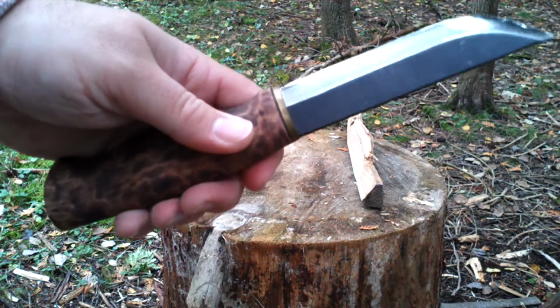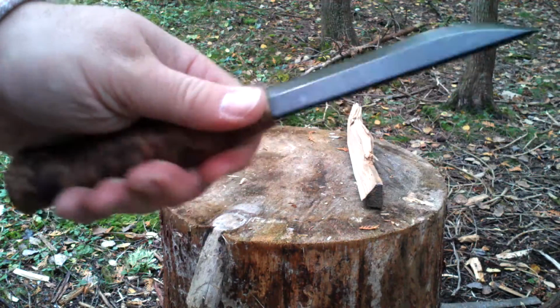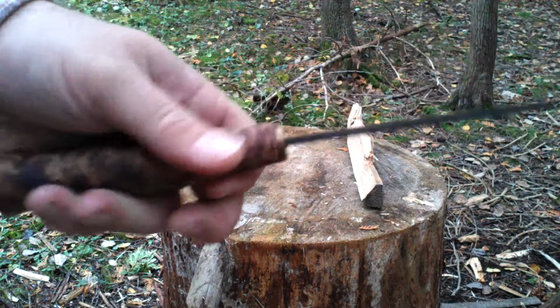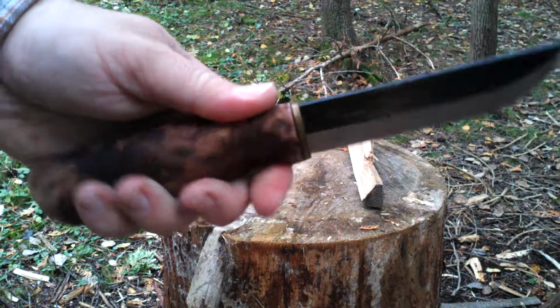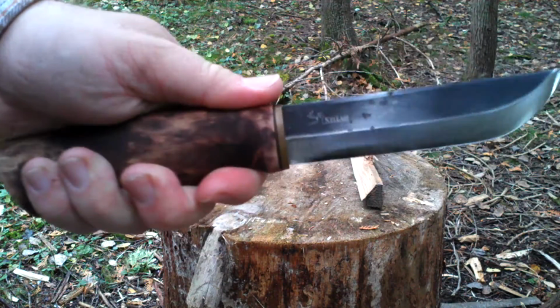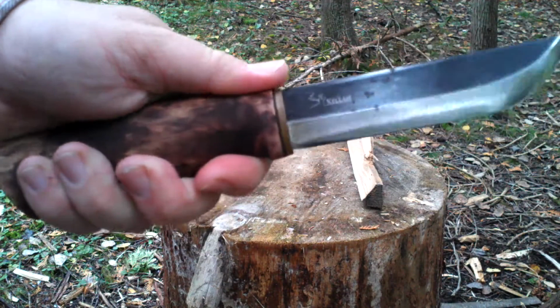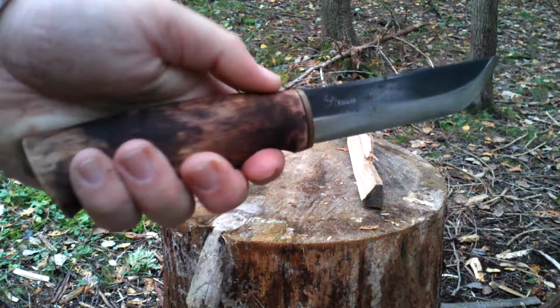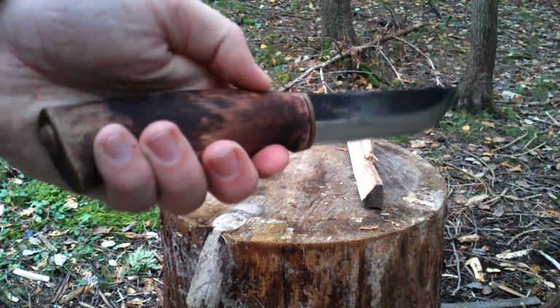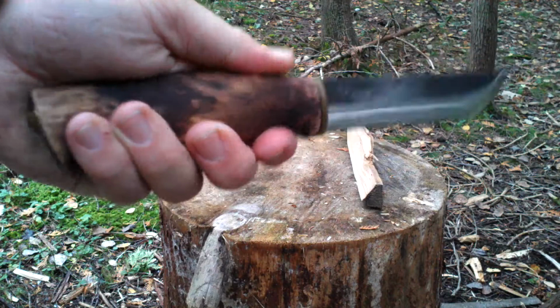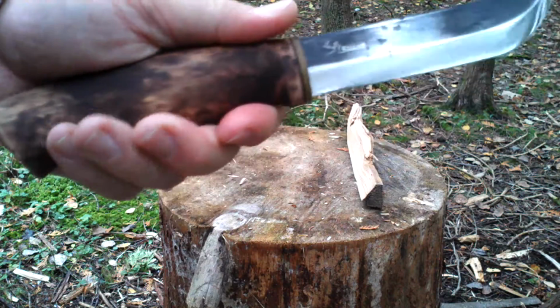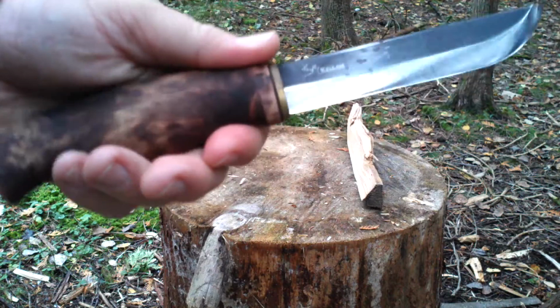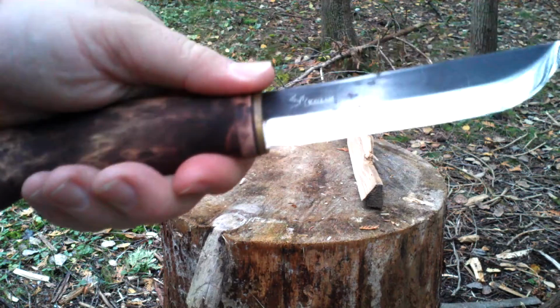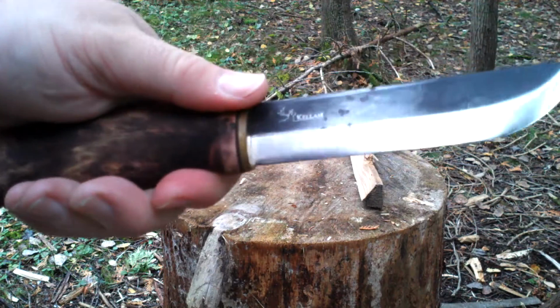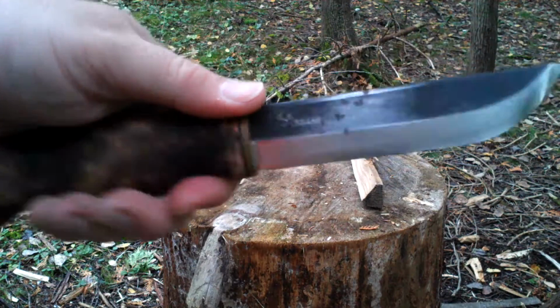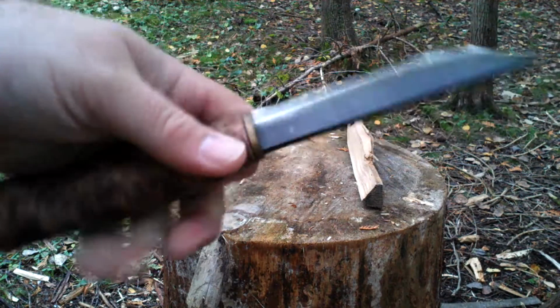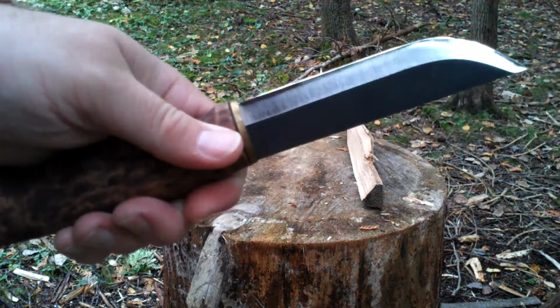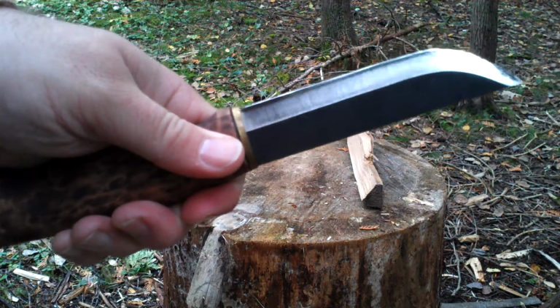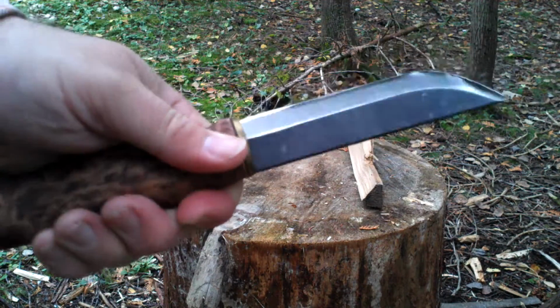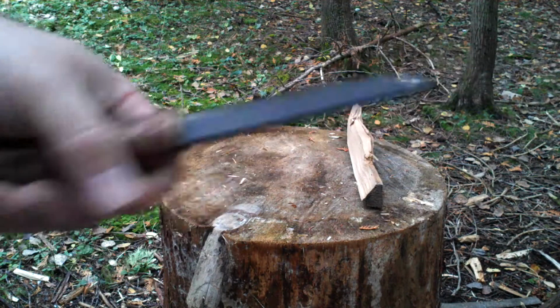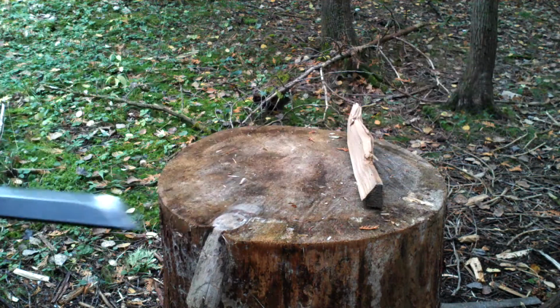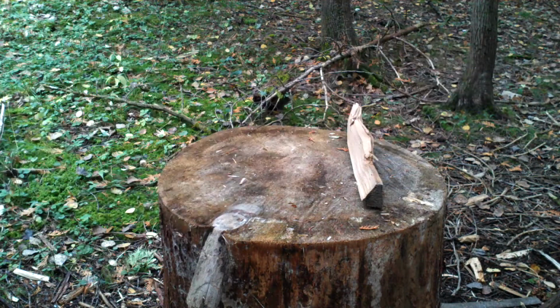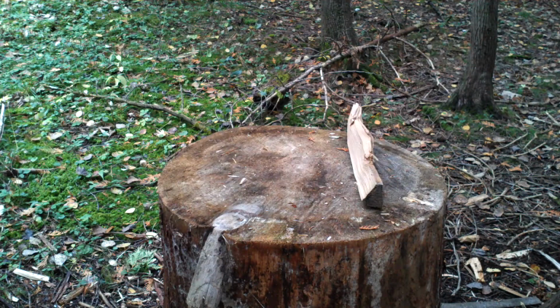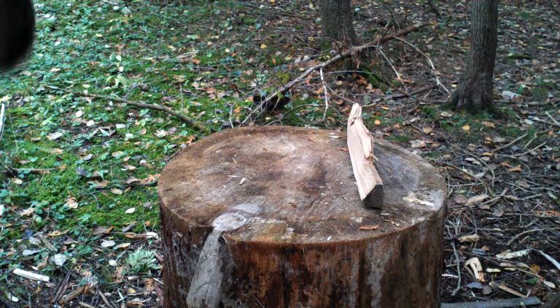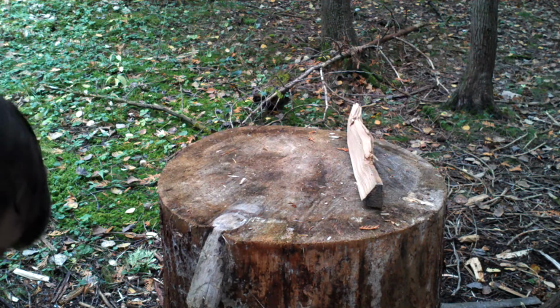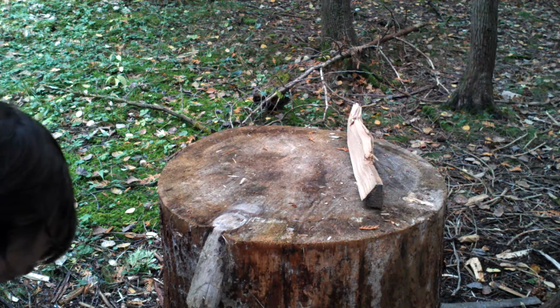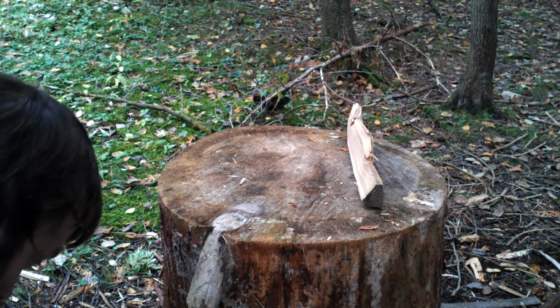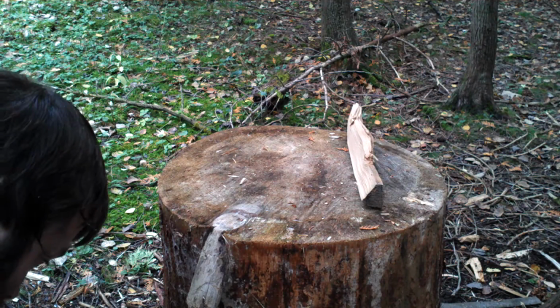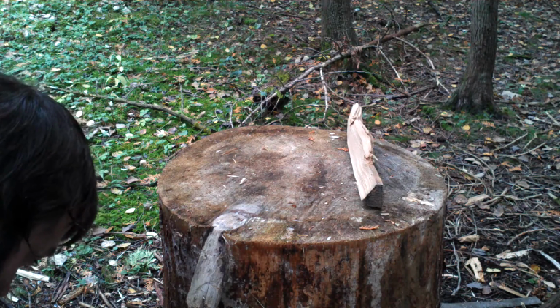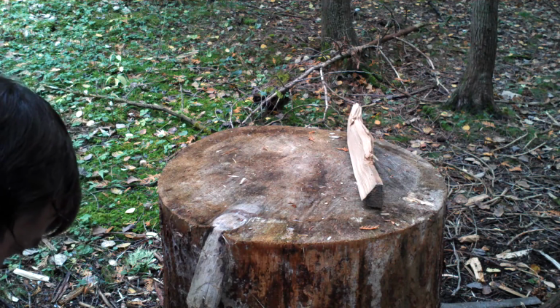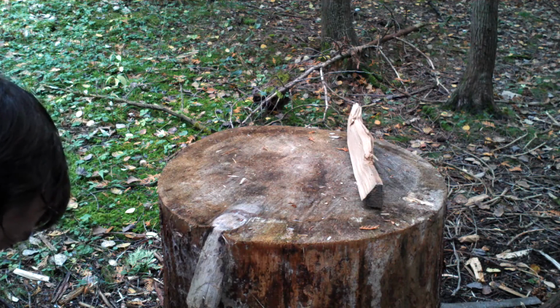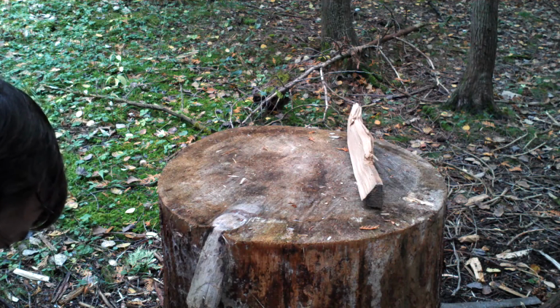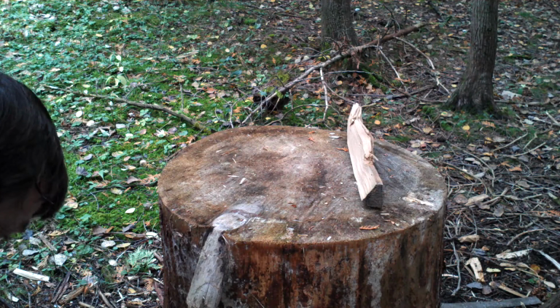Nice knife. Simple, Leku style I guess. Straightforward. I like it a lot.